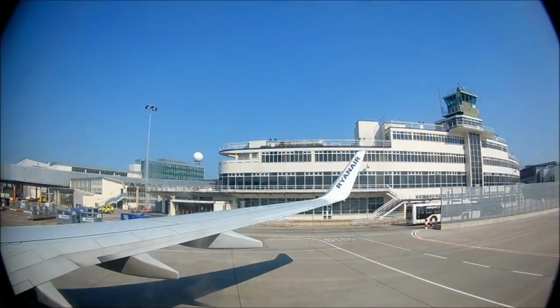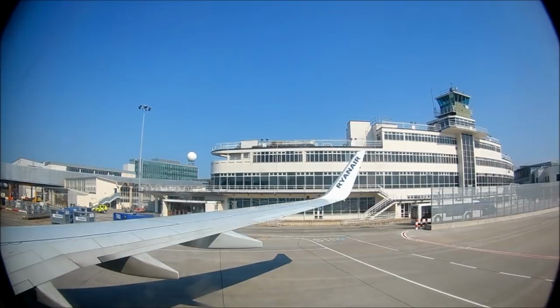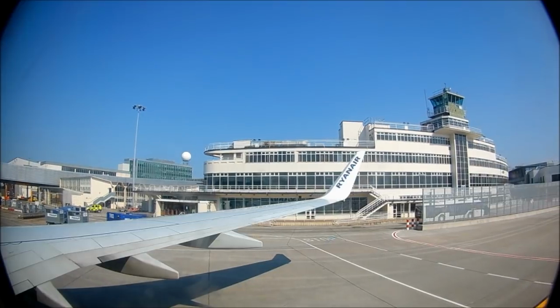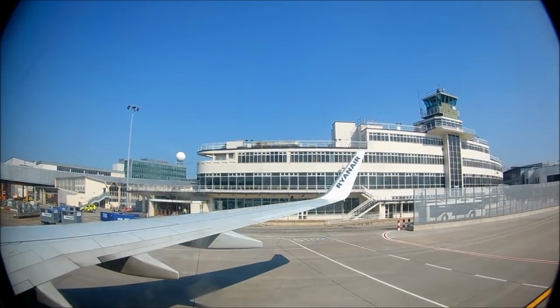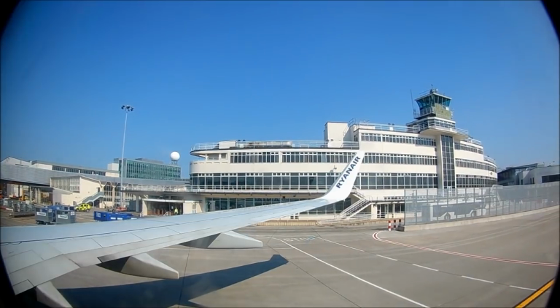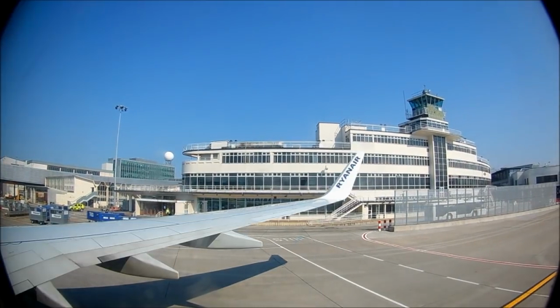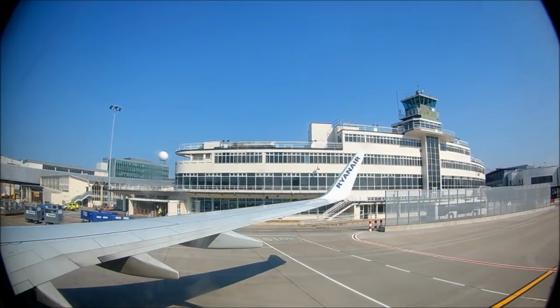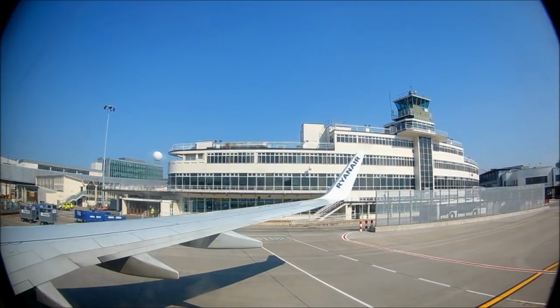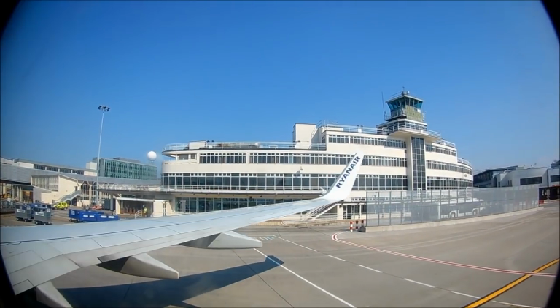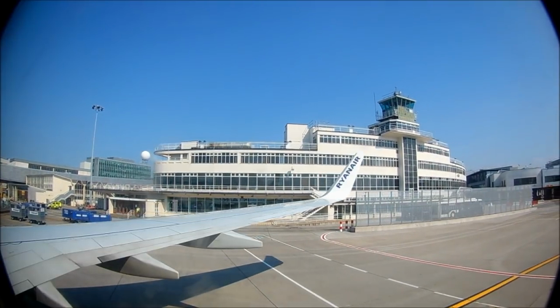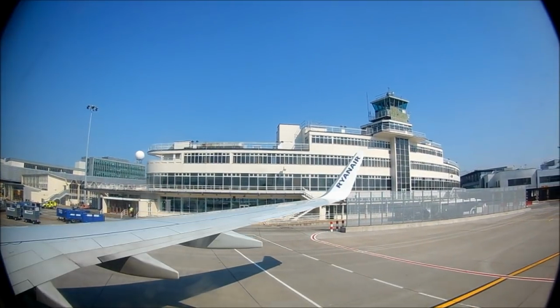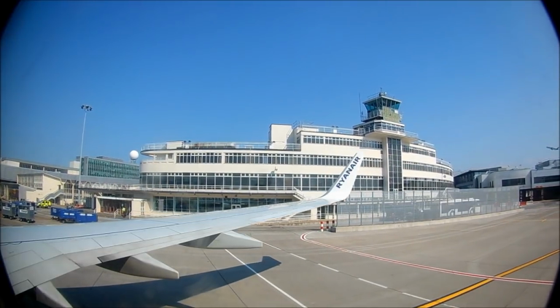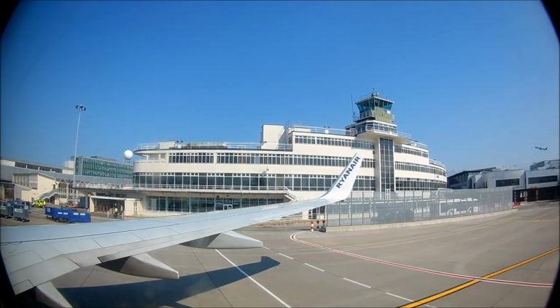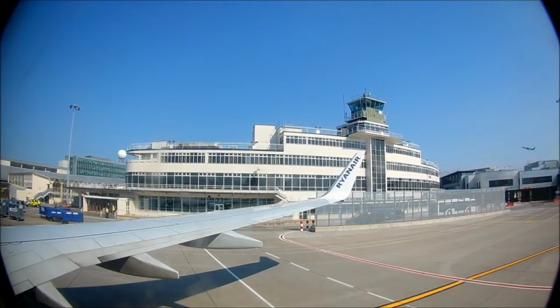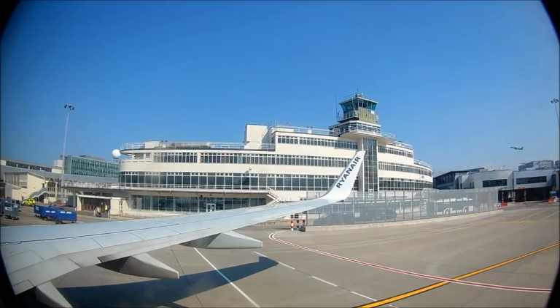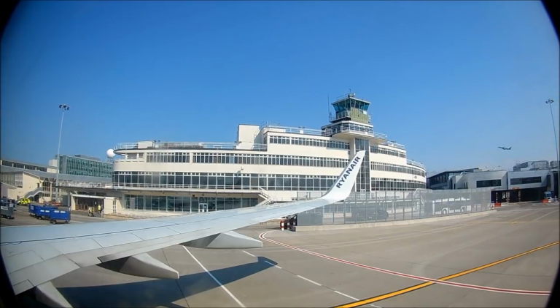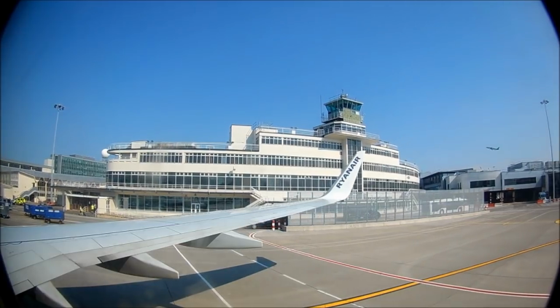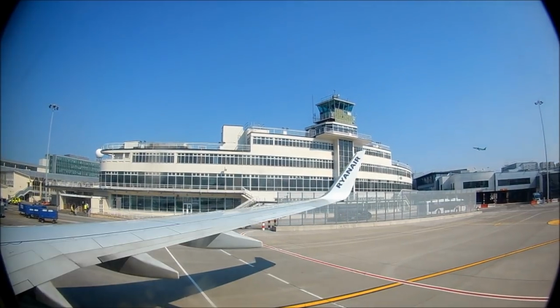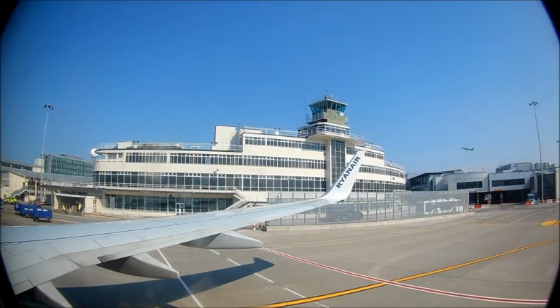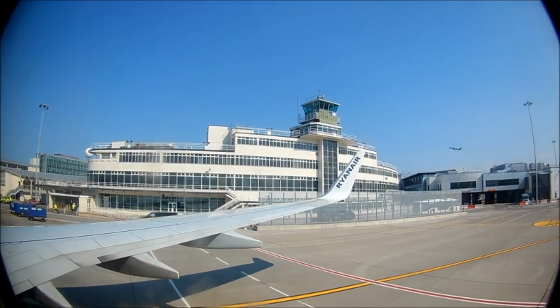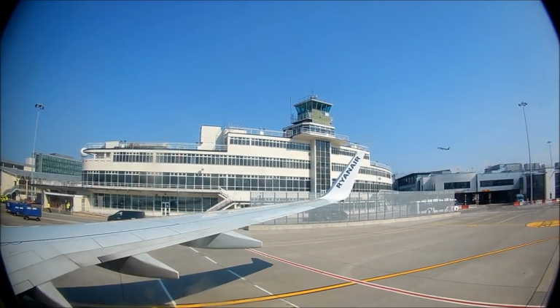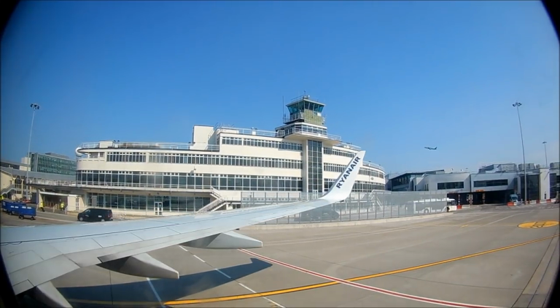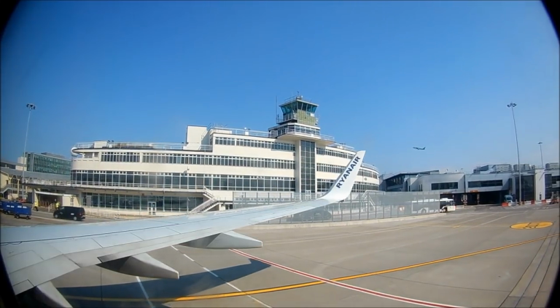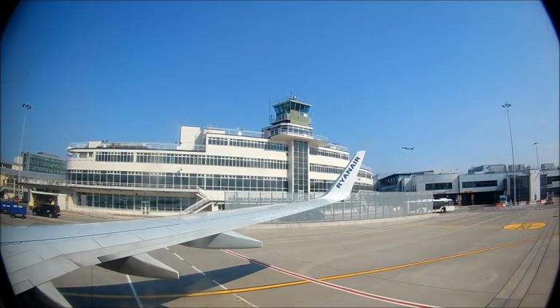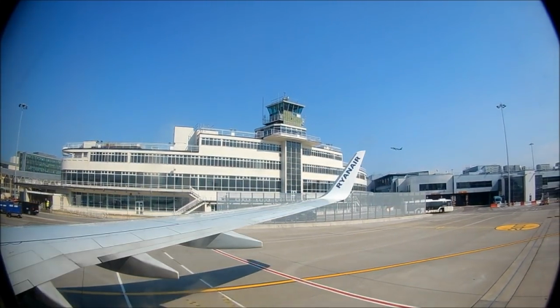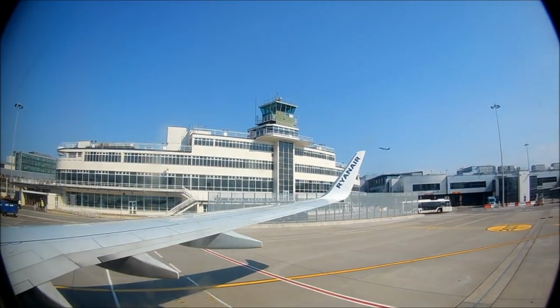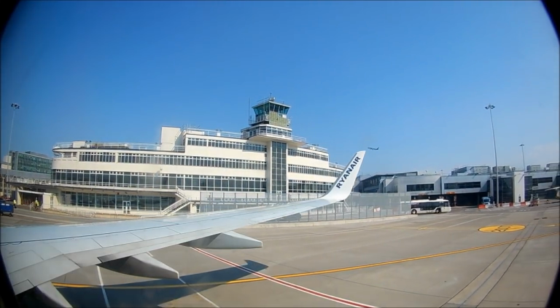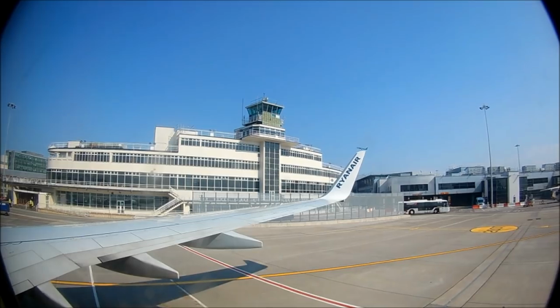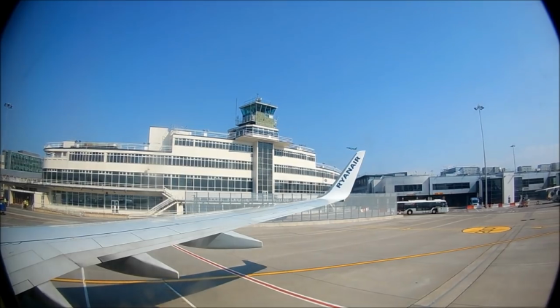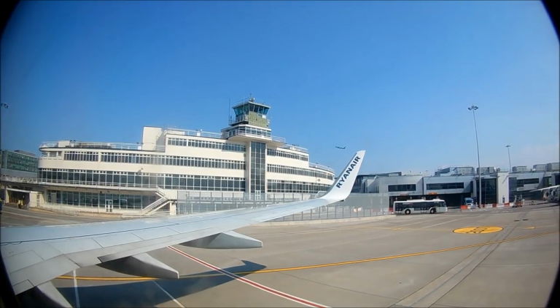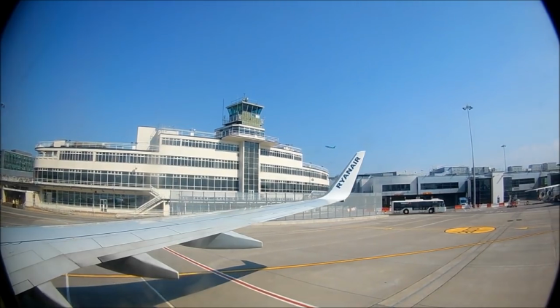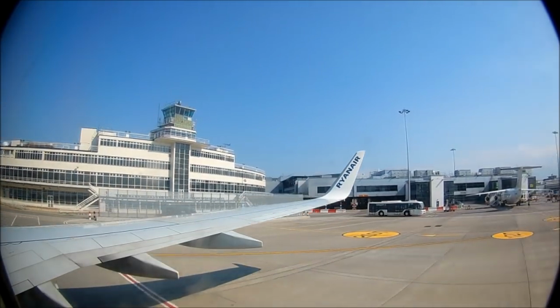The boarding process with Ryanair is very hectic and chaotic, as it takes quite a while for people to find their seats, which is quite unpleasant and unwelcoming. But we are swiftly pushed back and begin our taxi on time.